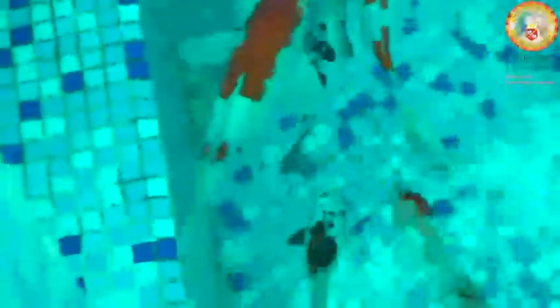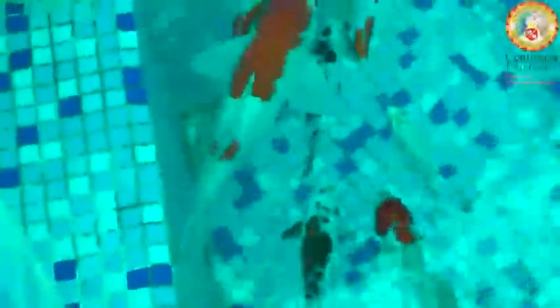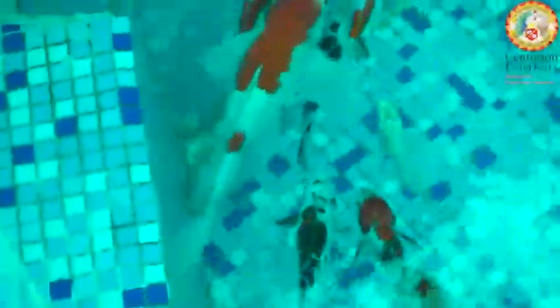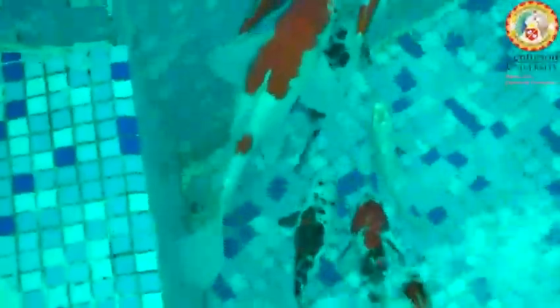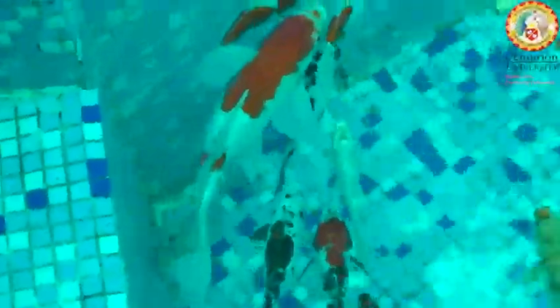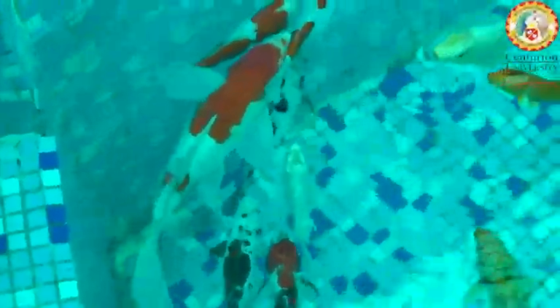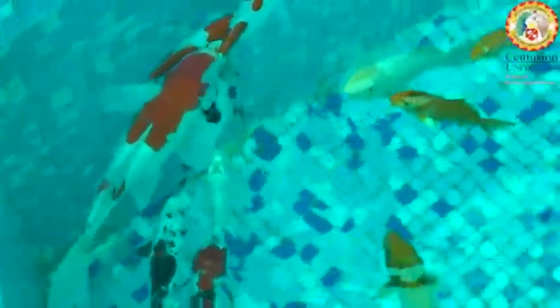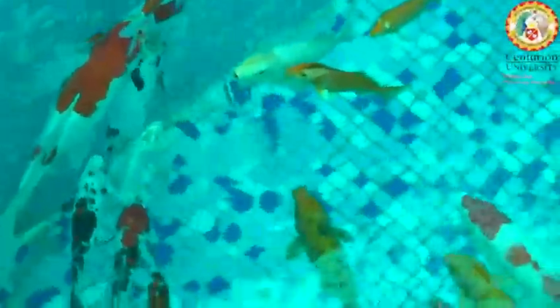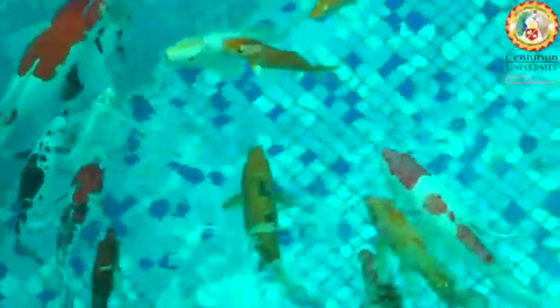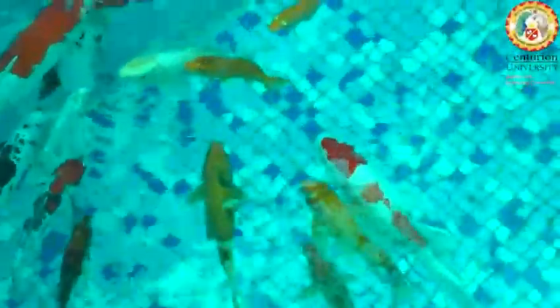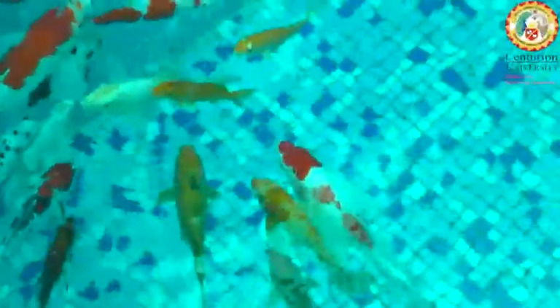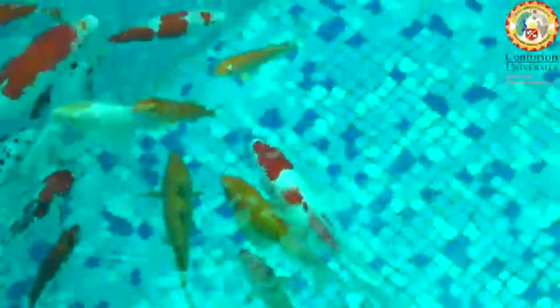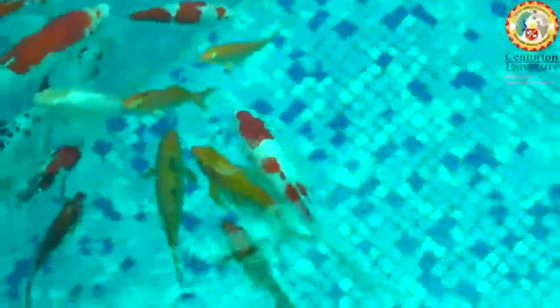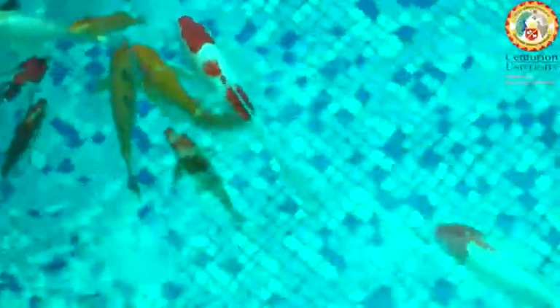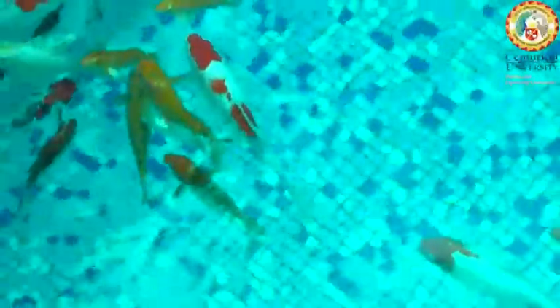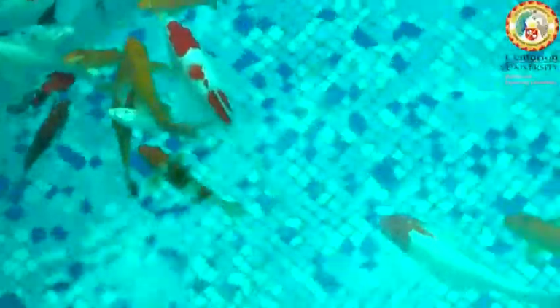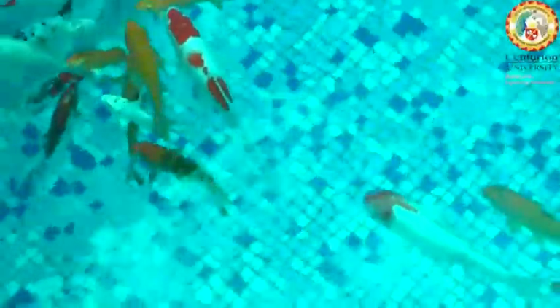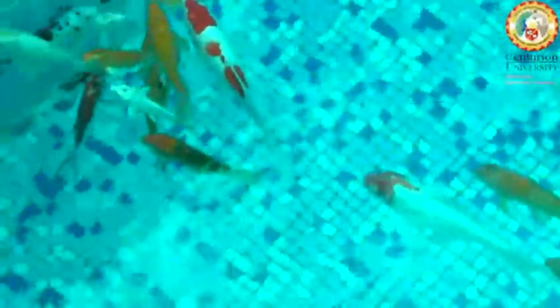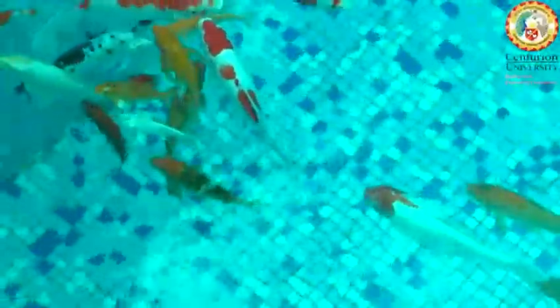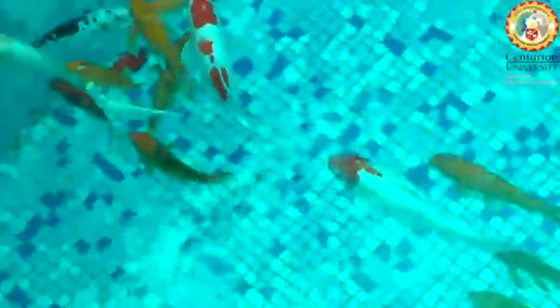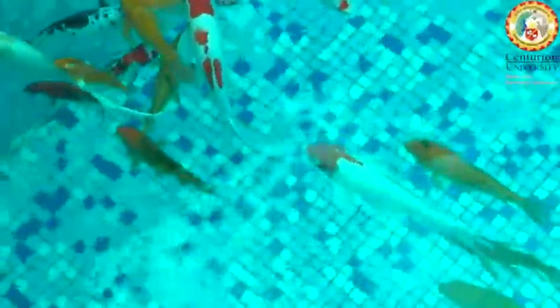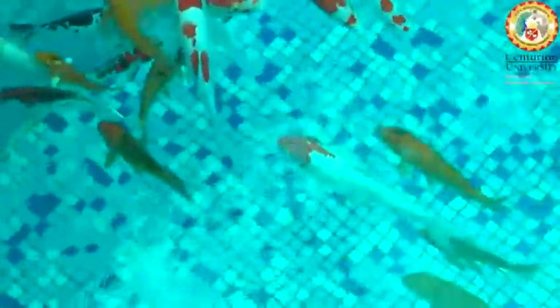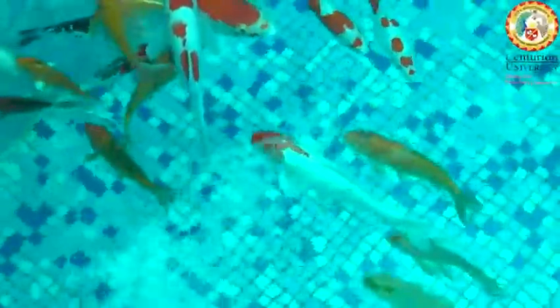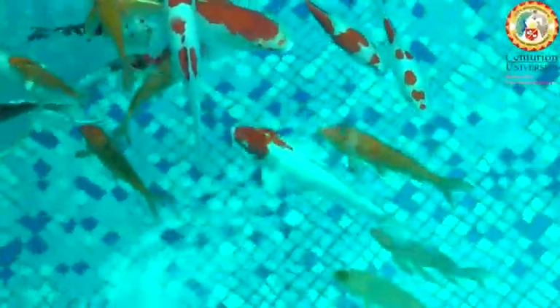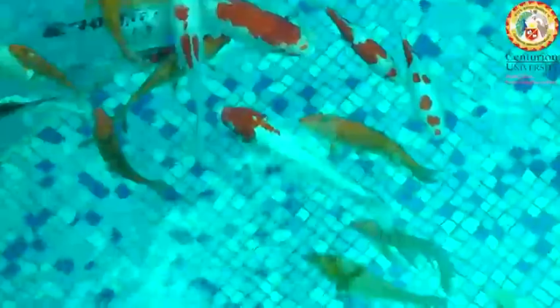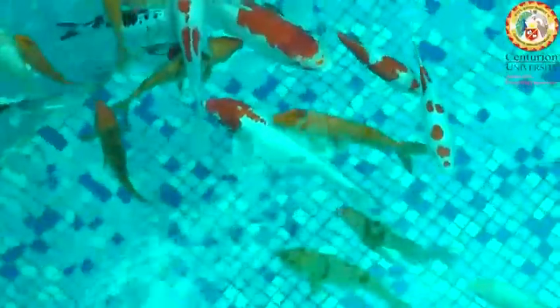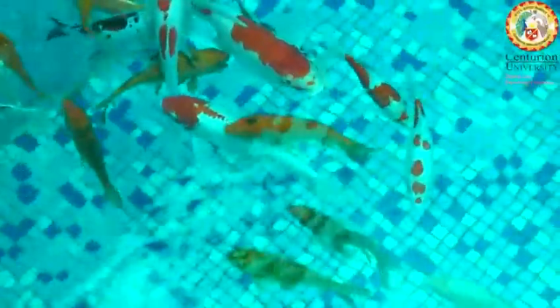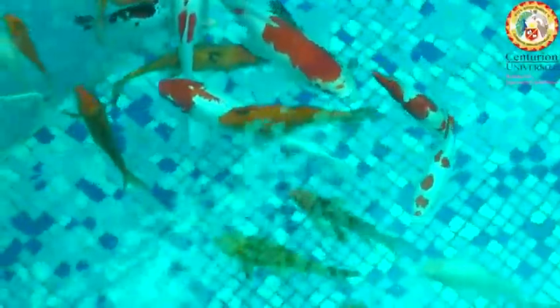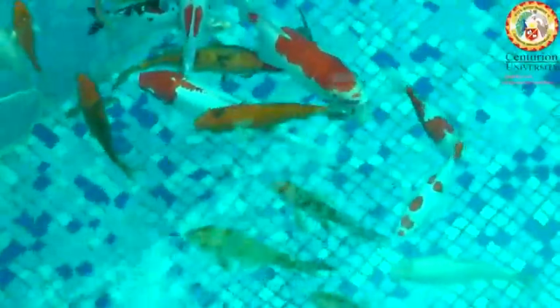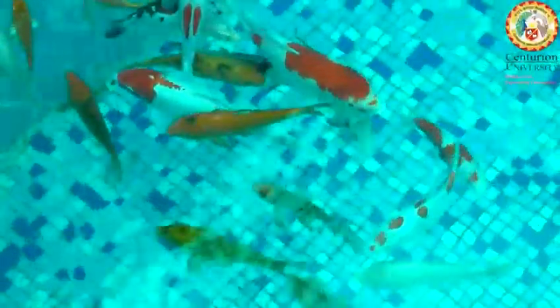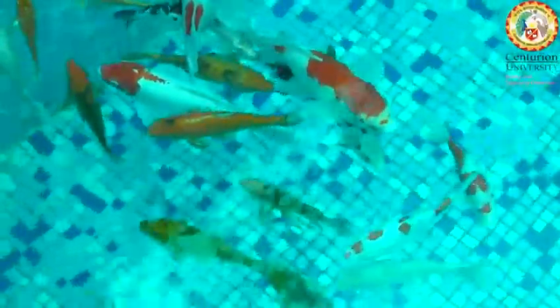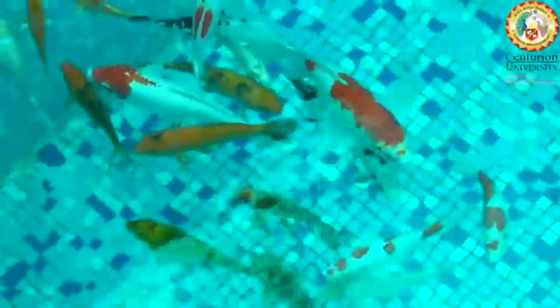Near the pond, students take care of fish. They also spend time thinking by the water. It's like a peaceful place where stories ripple like the water.